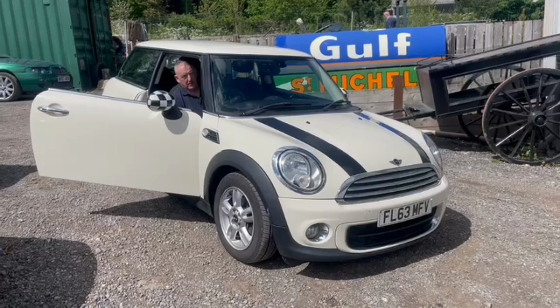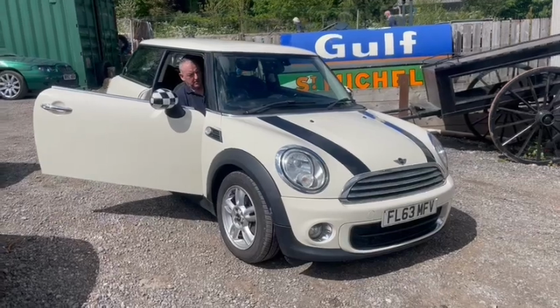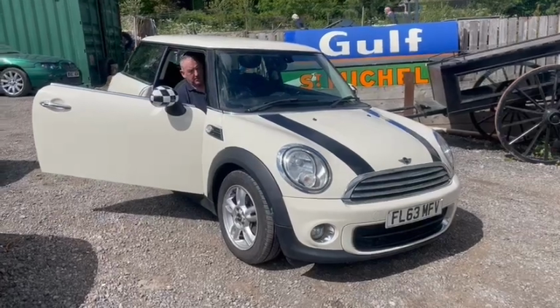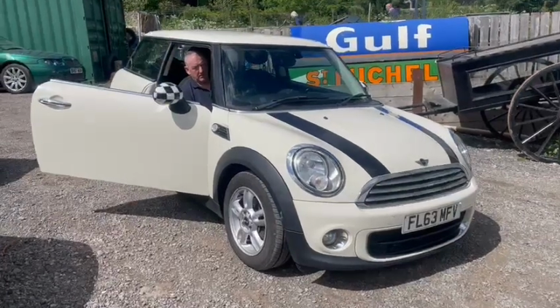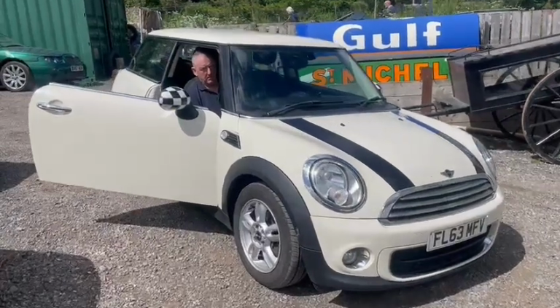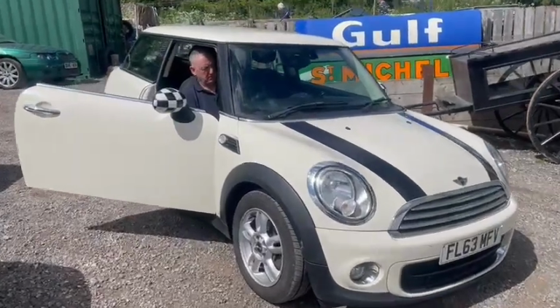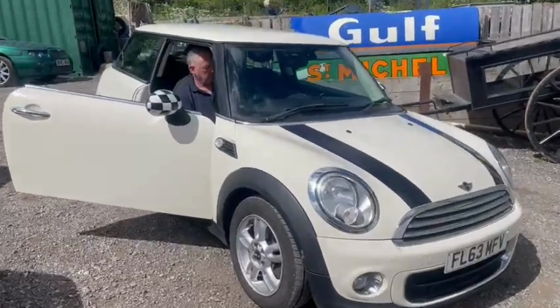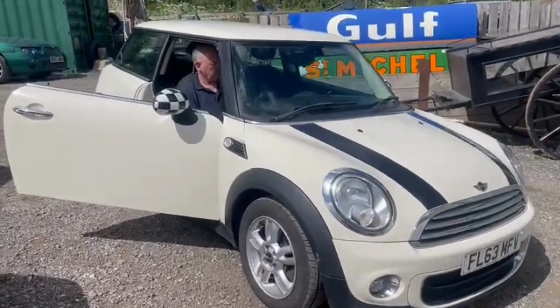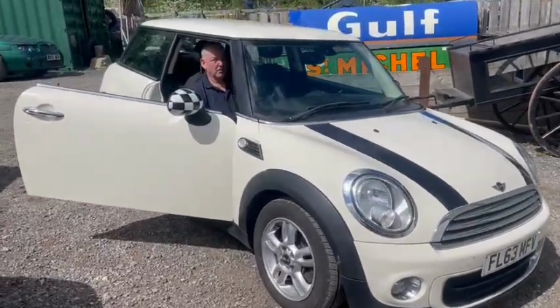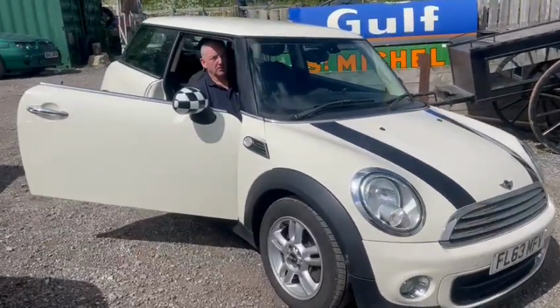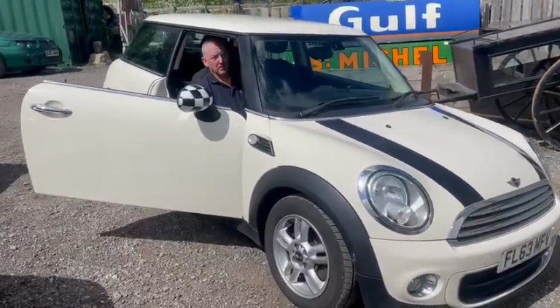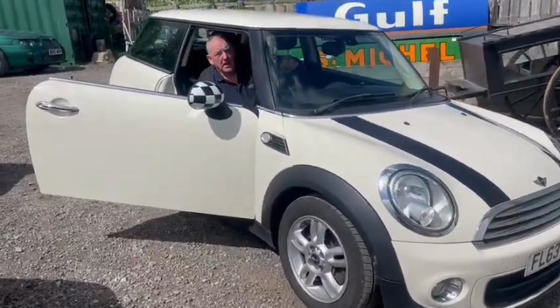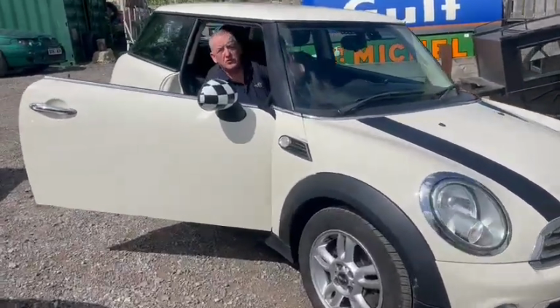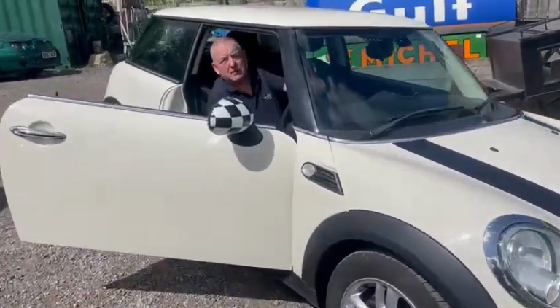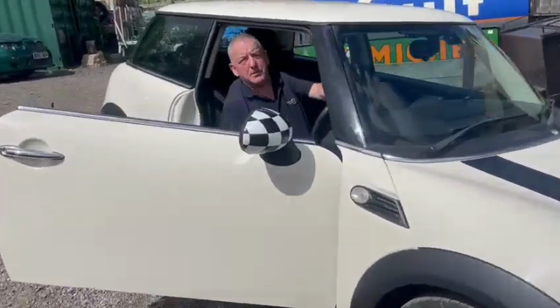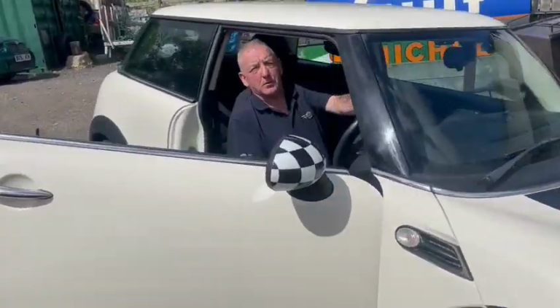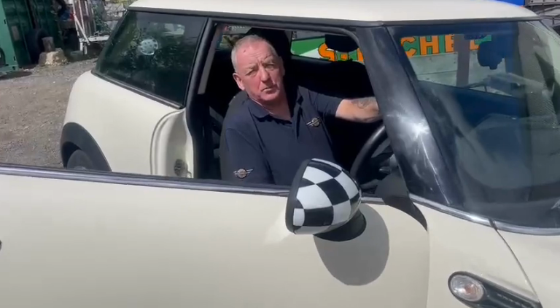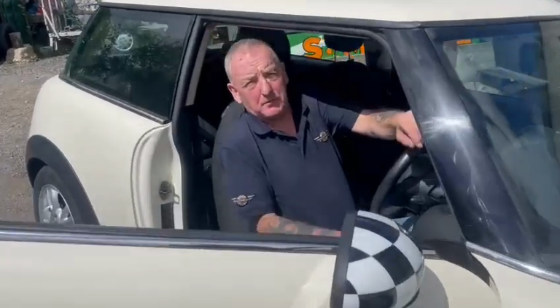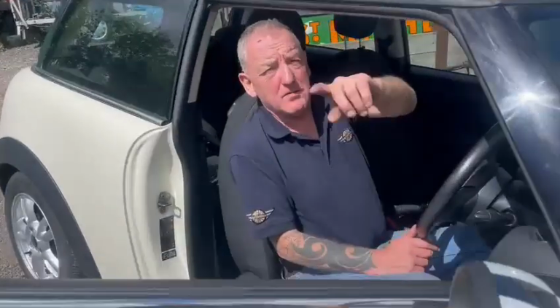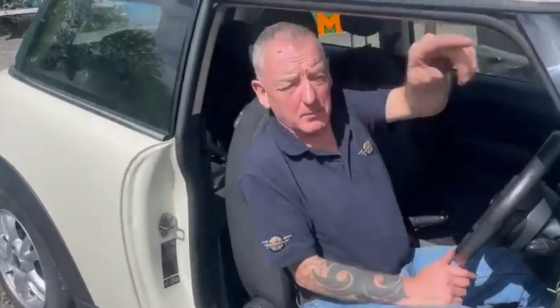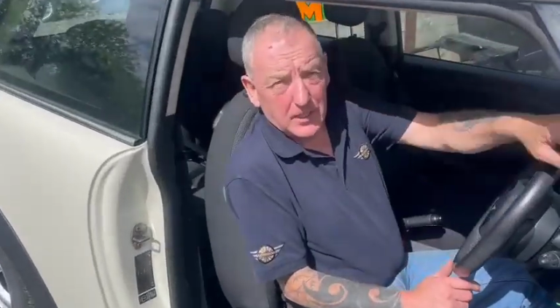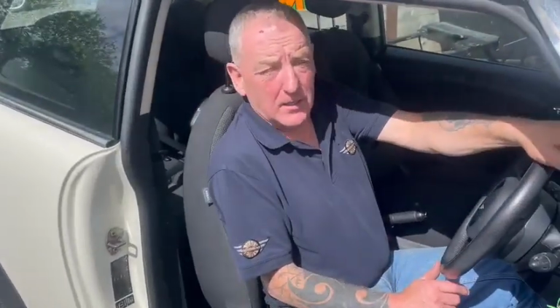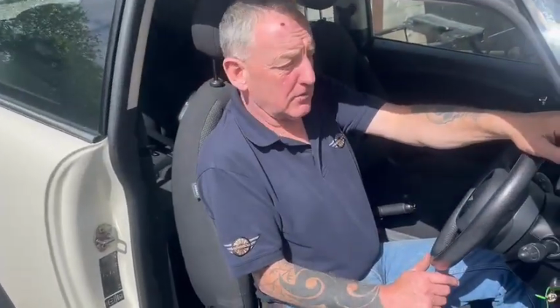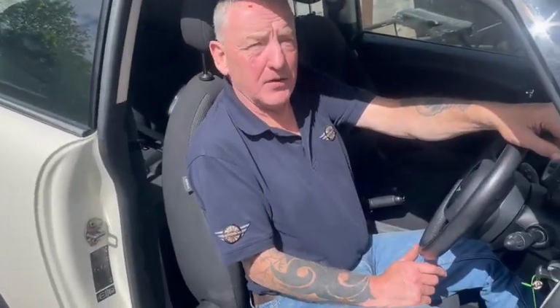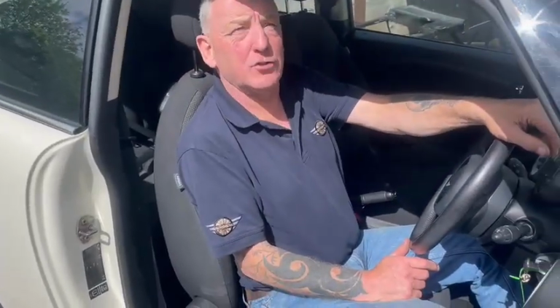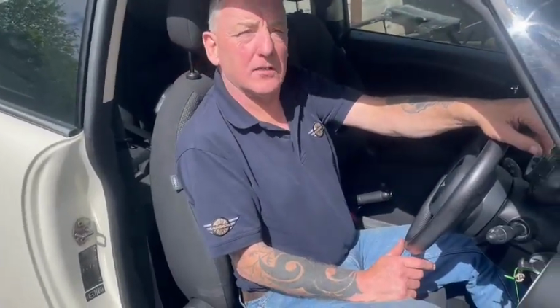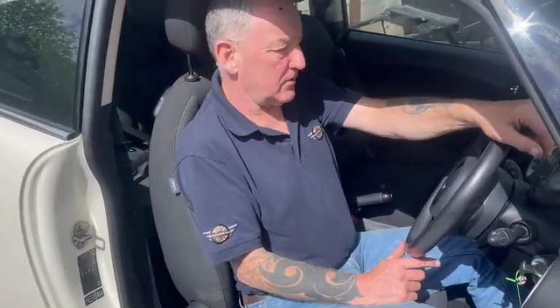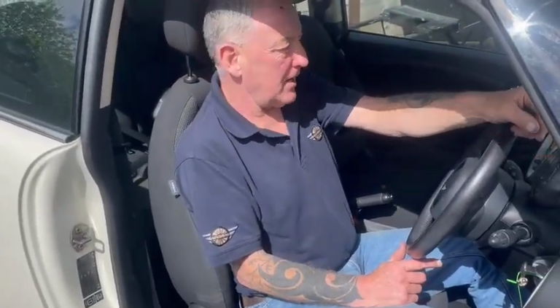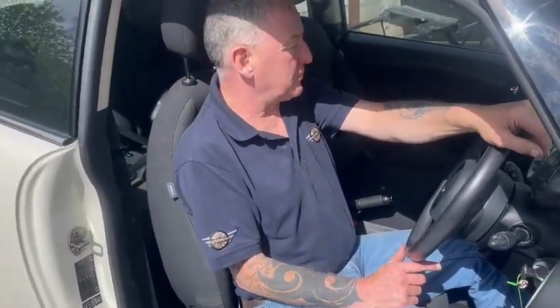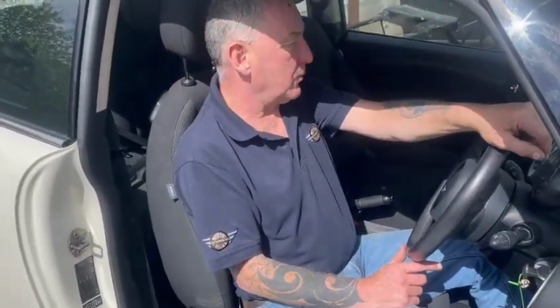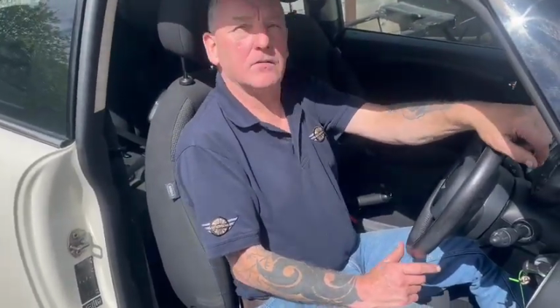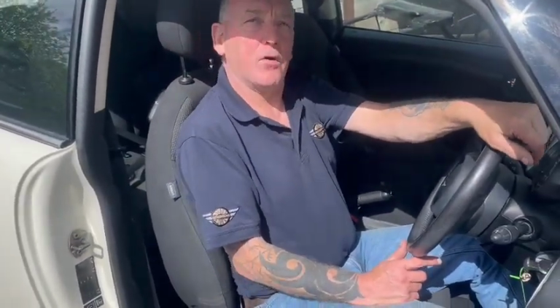Here we go then guys, little mini. Mick's just brought it round, just been round the block. It's absolutely superb, drives absolutely well.